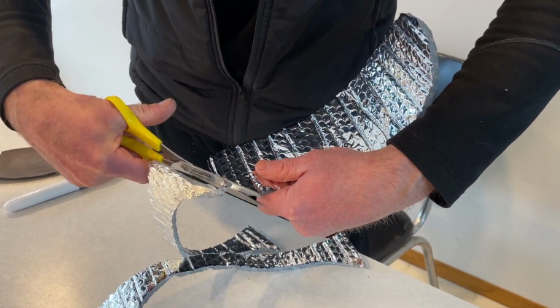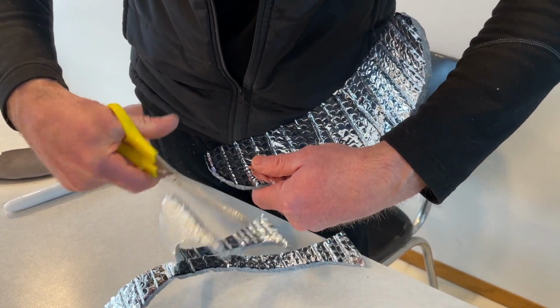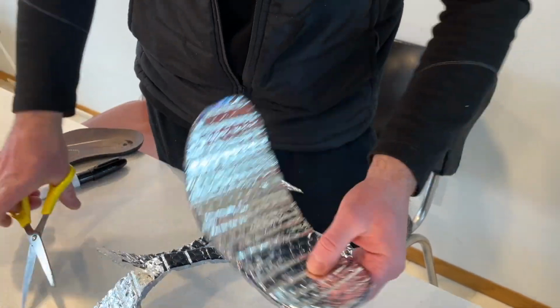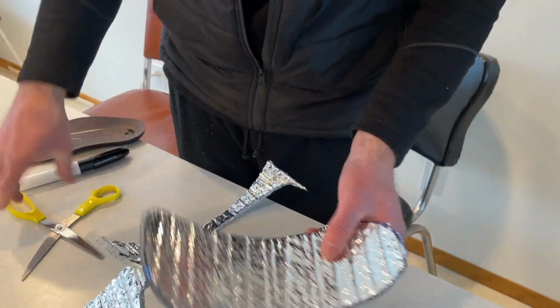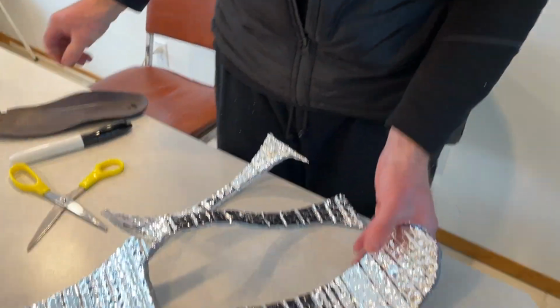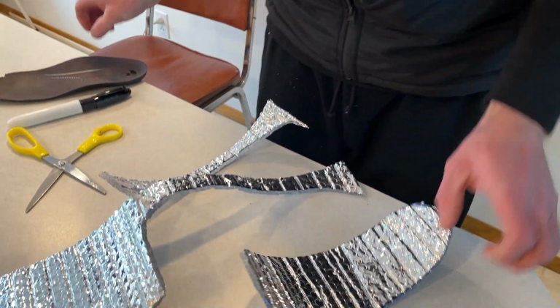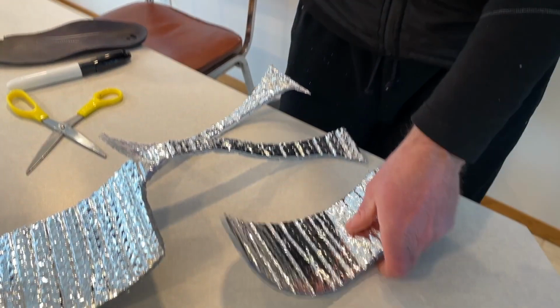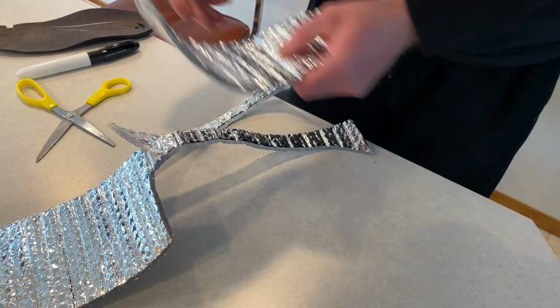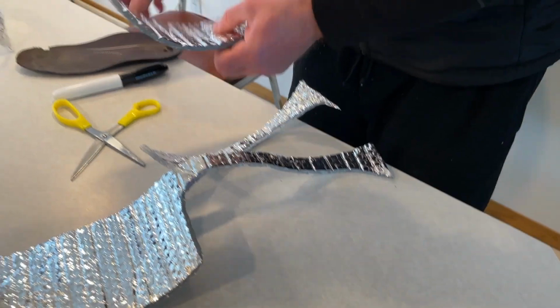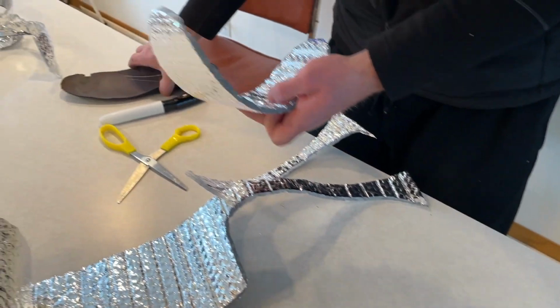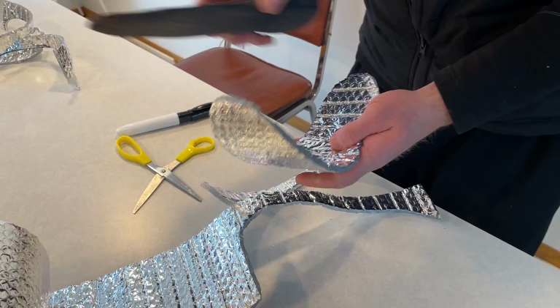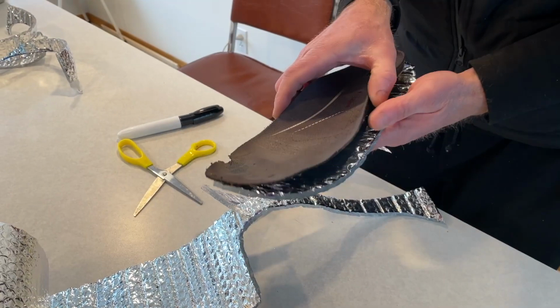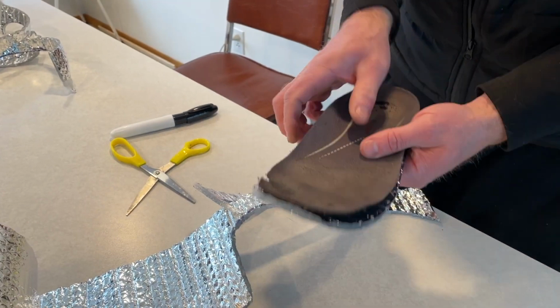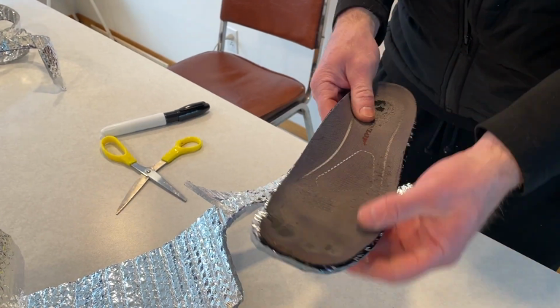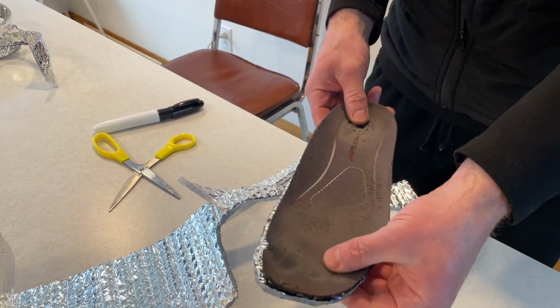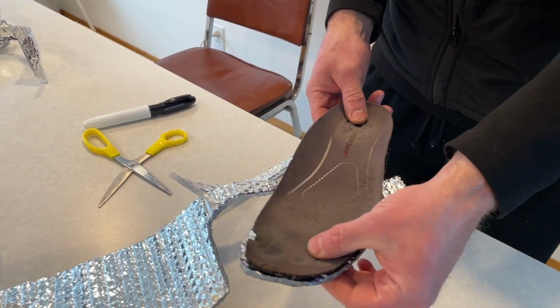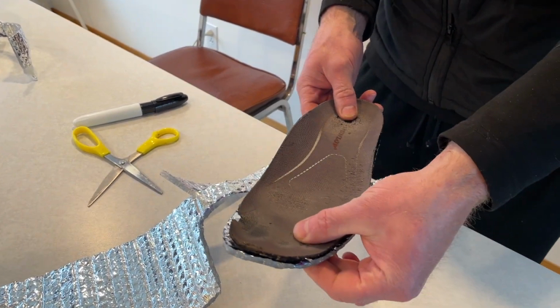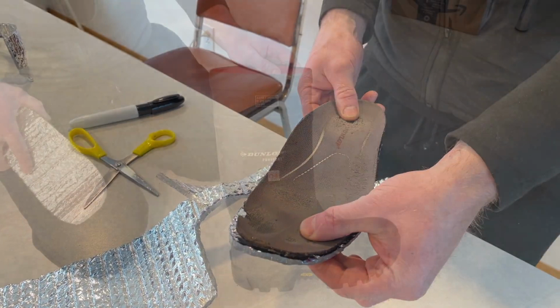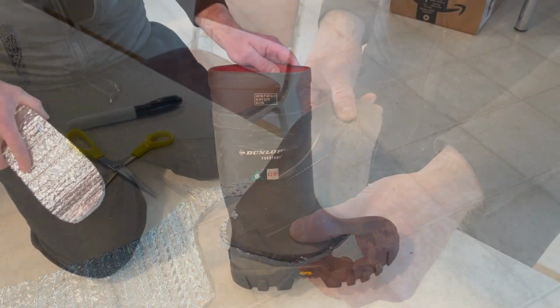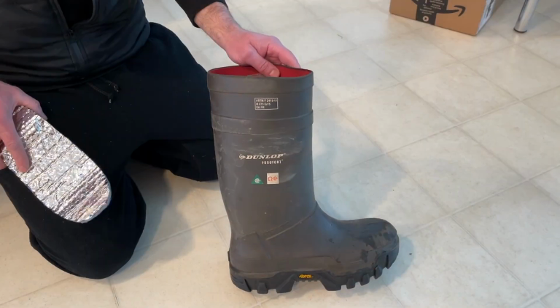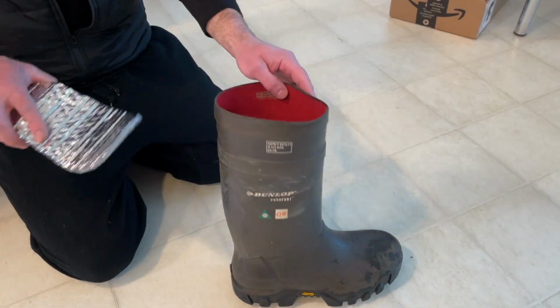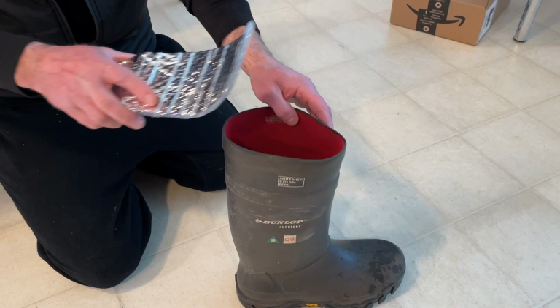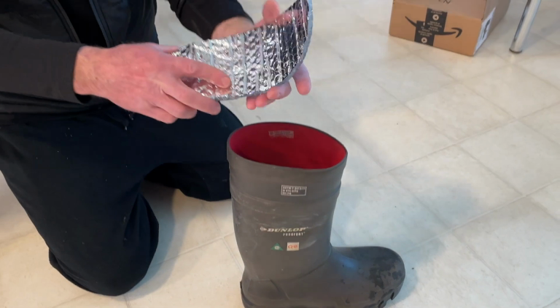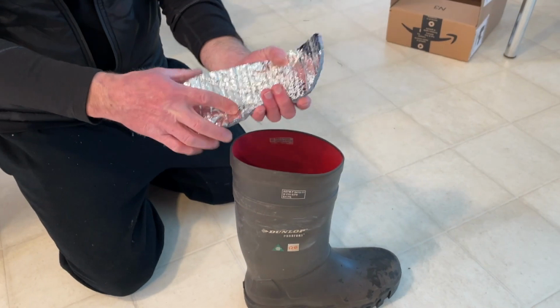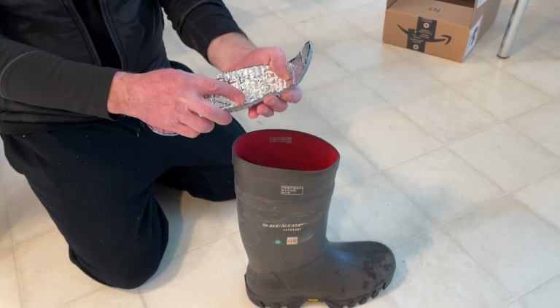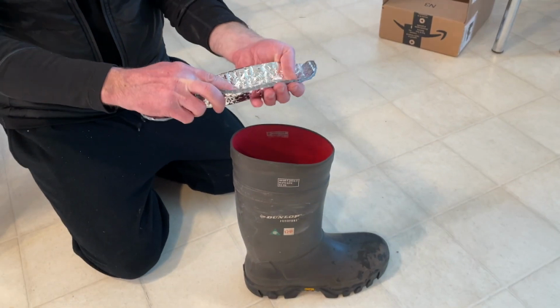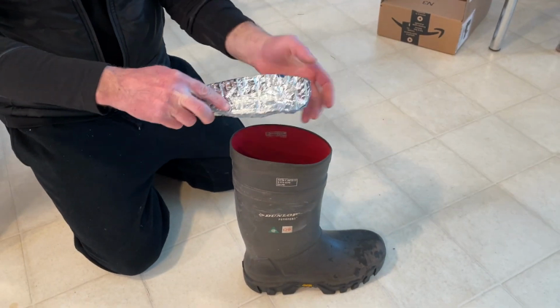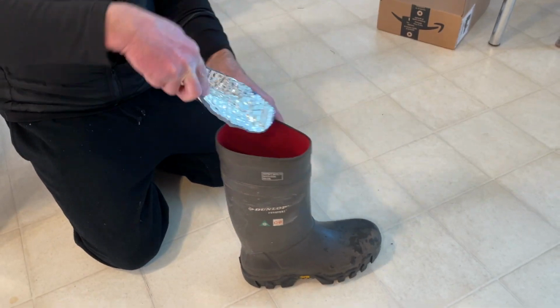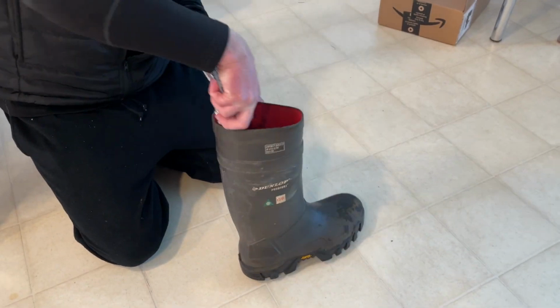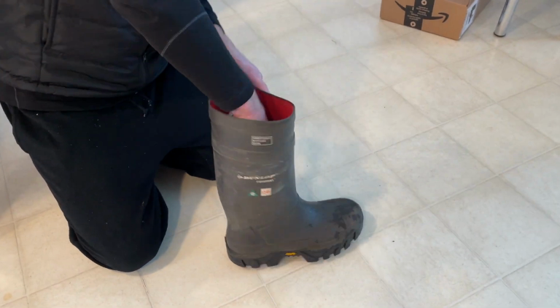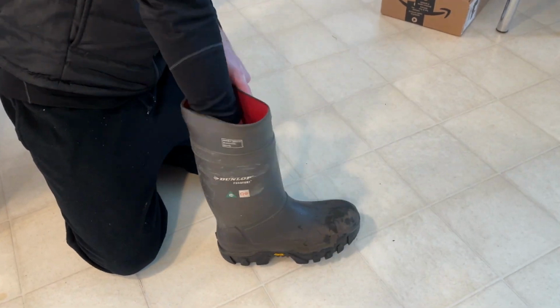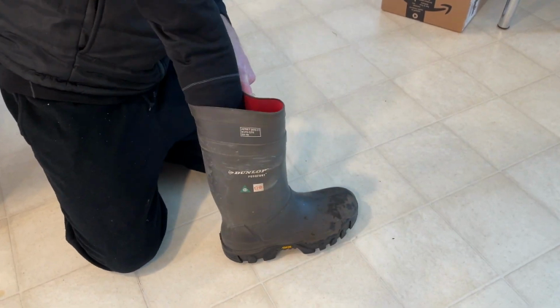If you have any other ideas please post them in the comment section. Place the bubble wrap in your boot and then insert your original liner on top of it.